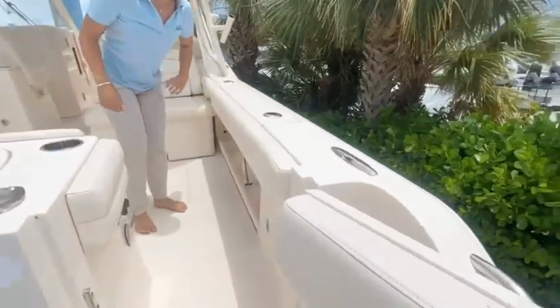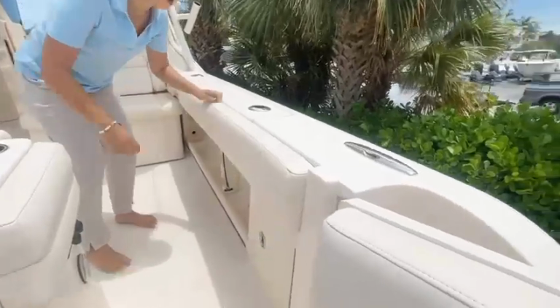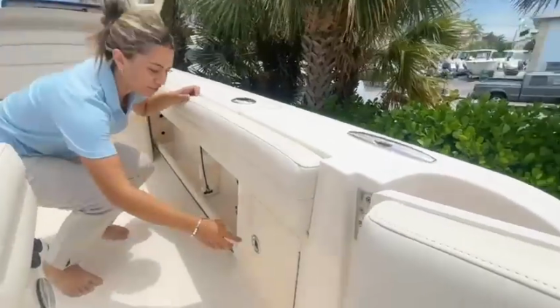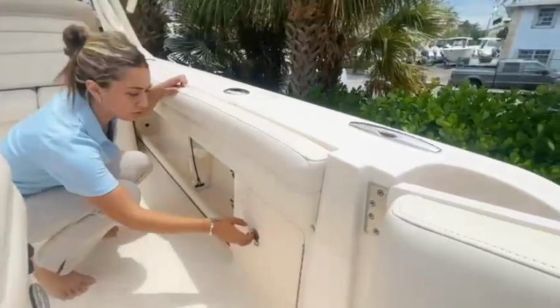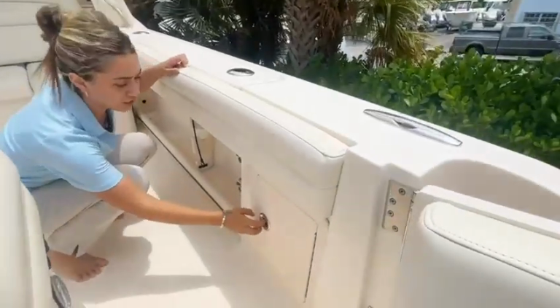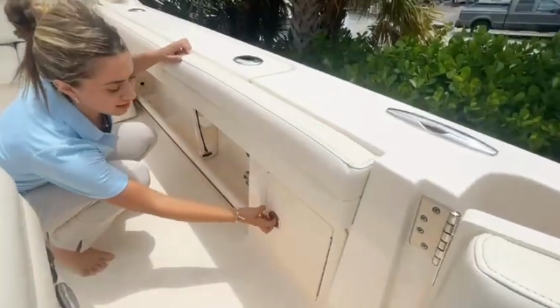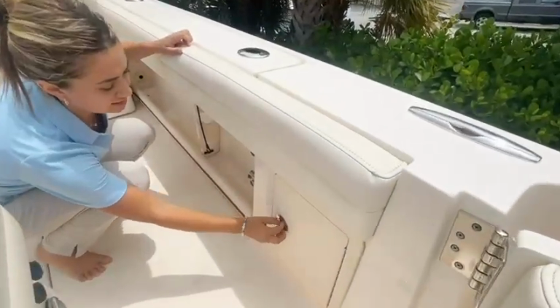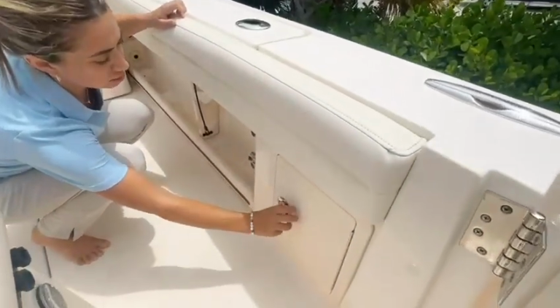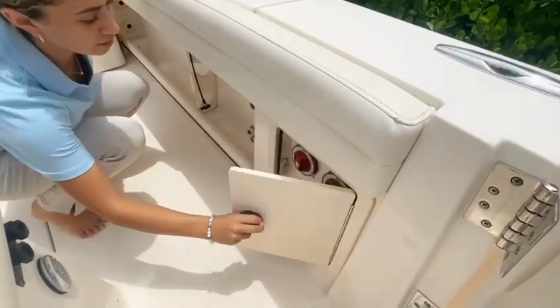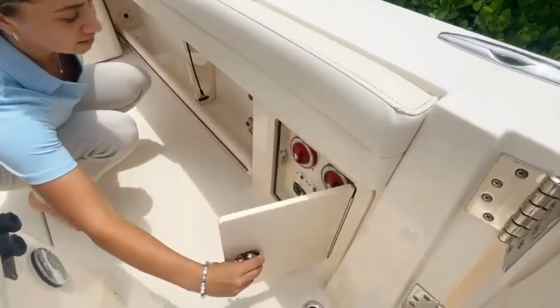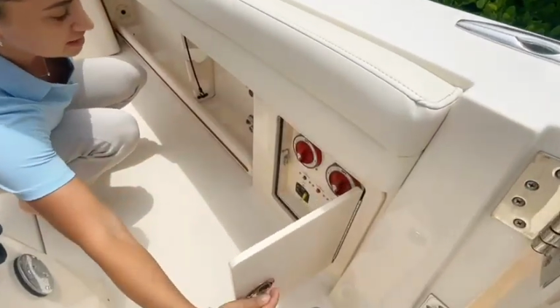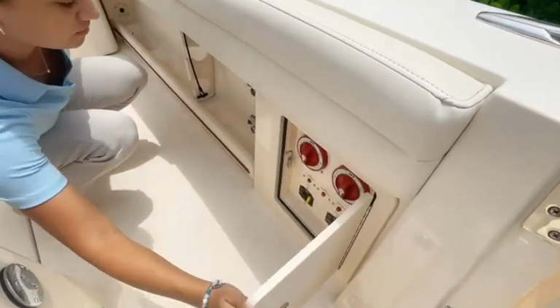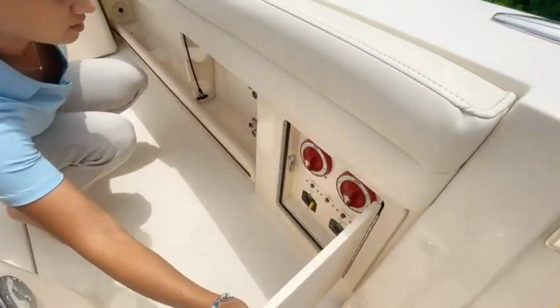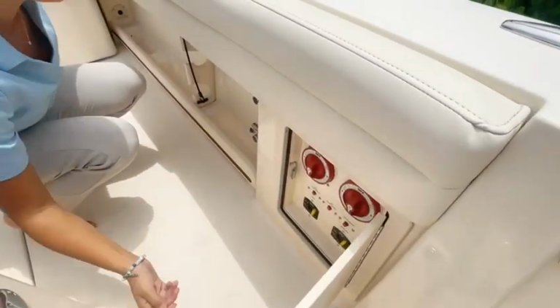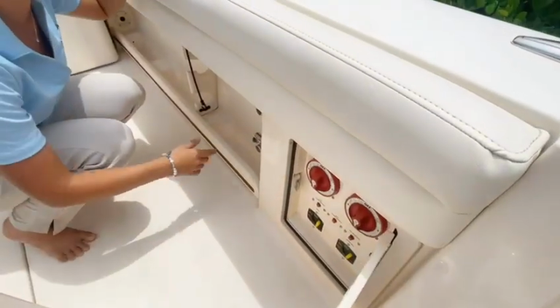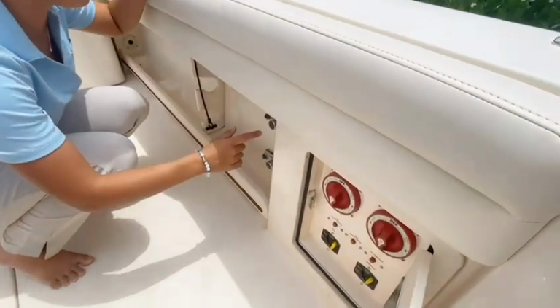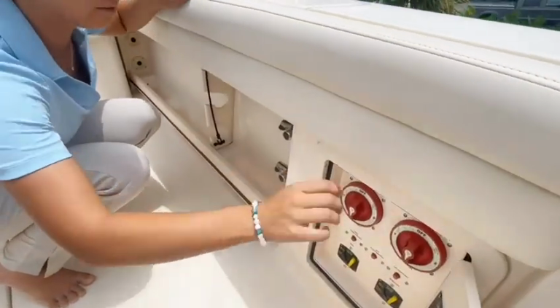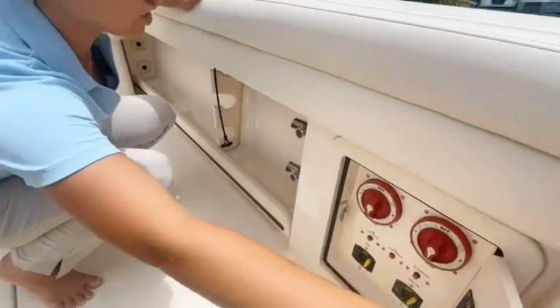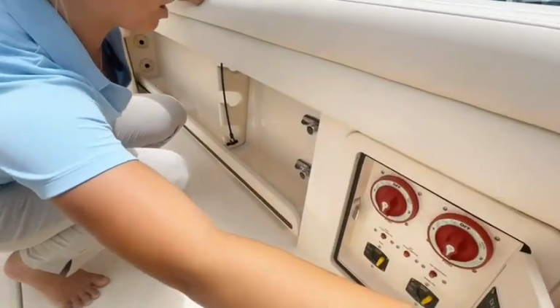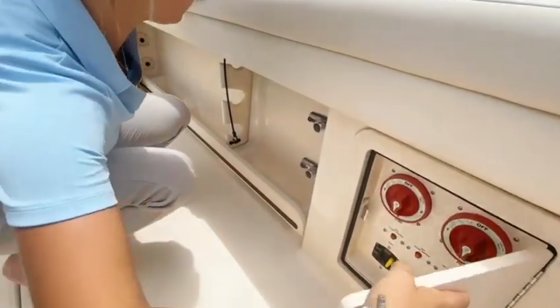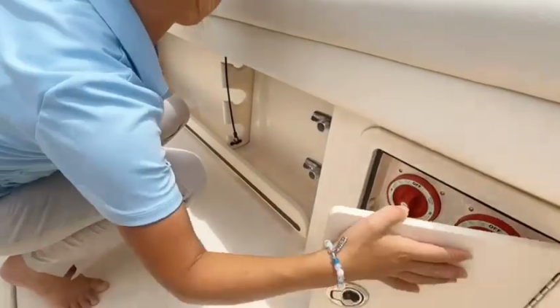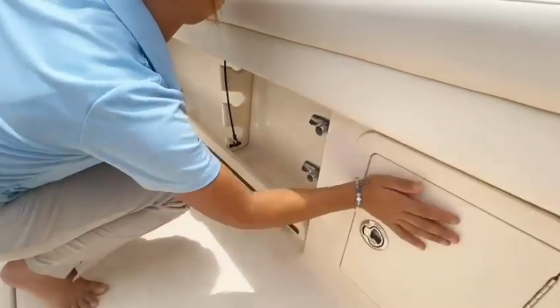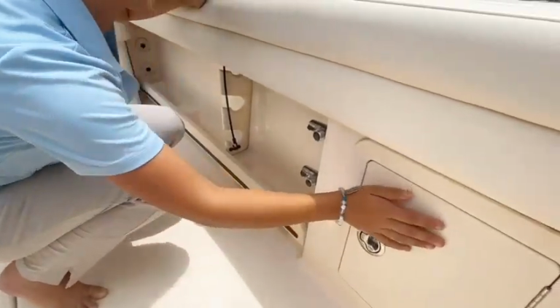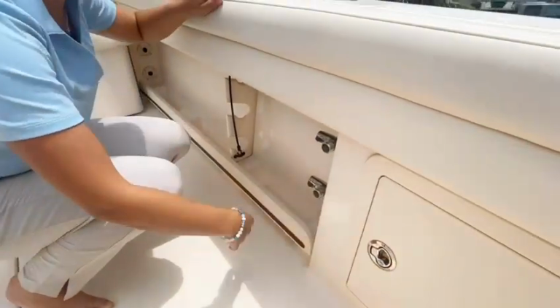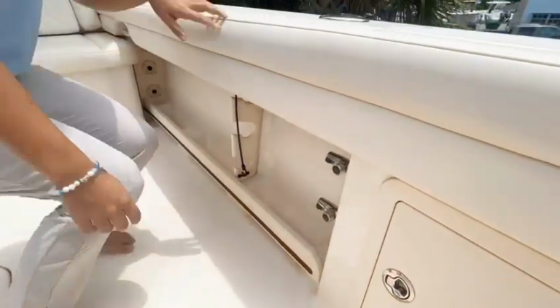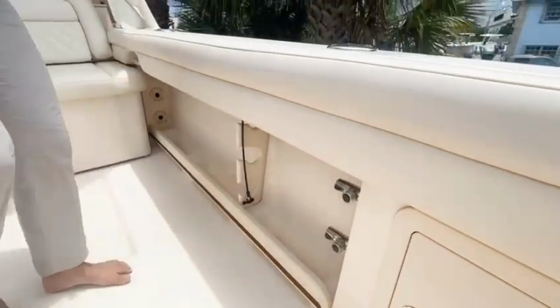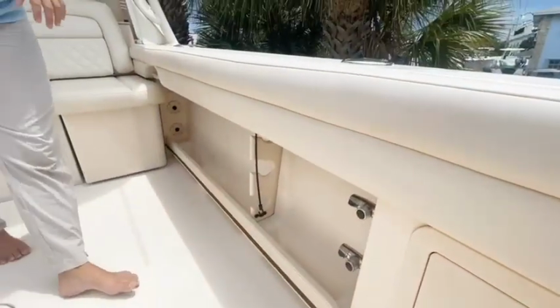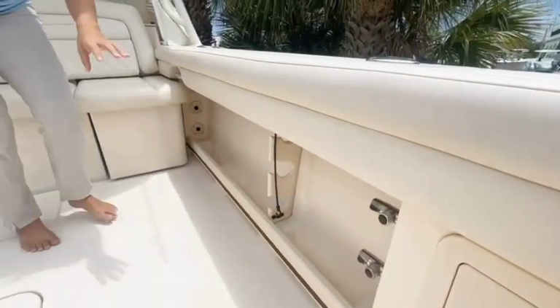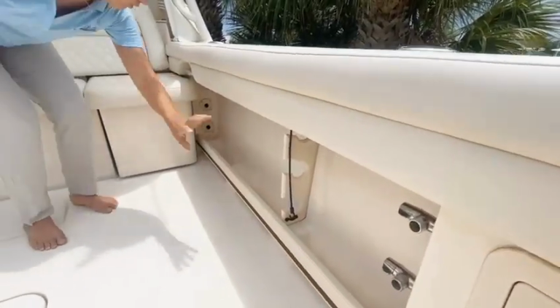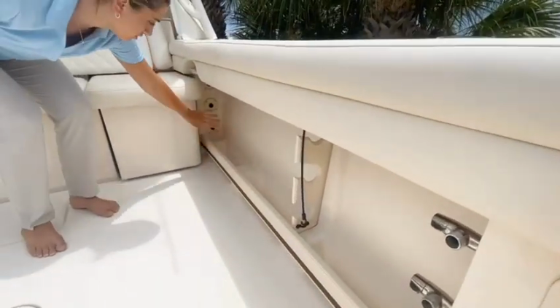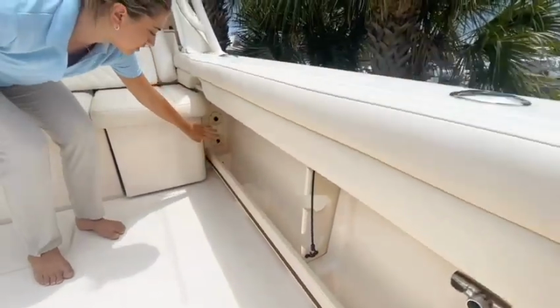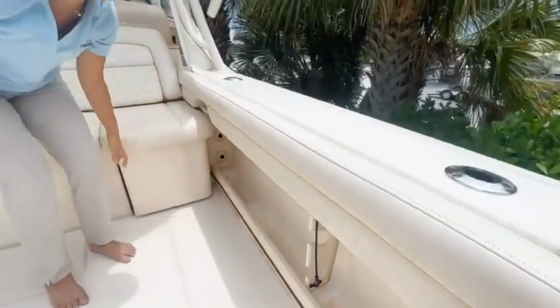Right by the door over here you can access your batteries, your salt and fresh water washdowns, and rod holders along the sides.